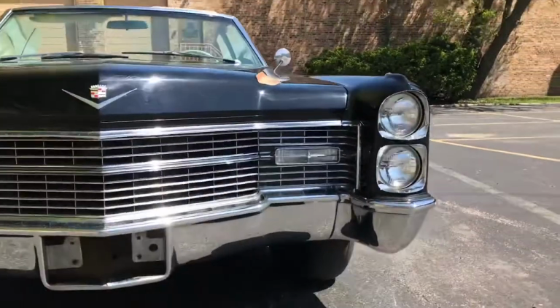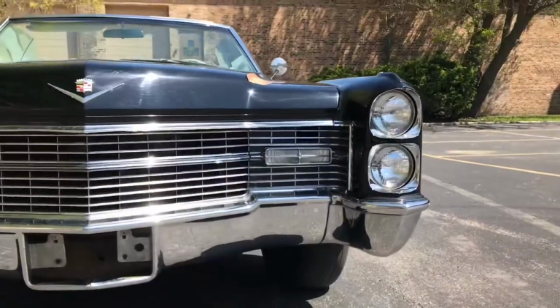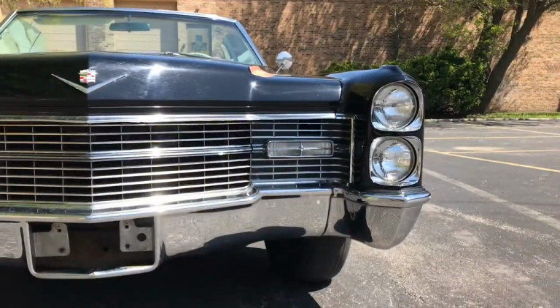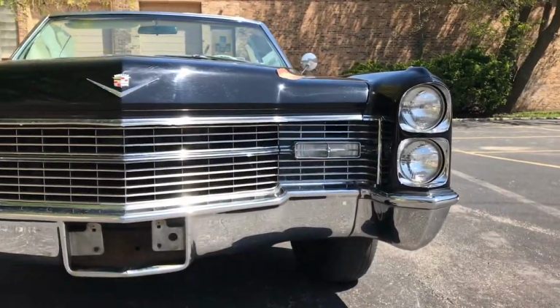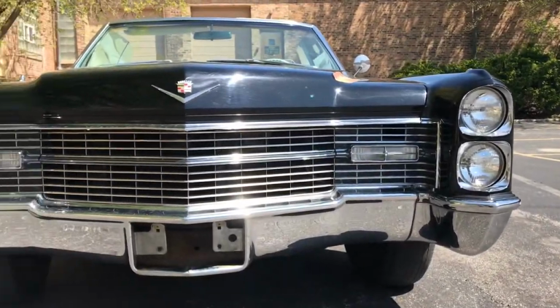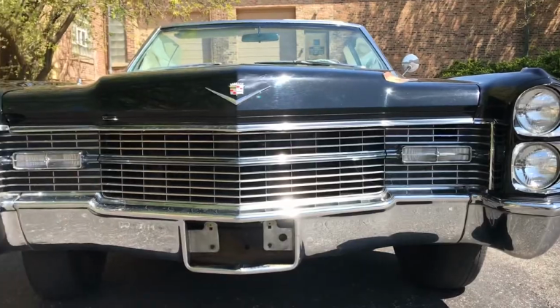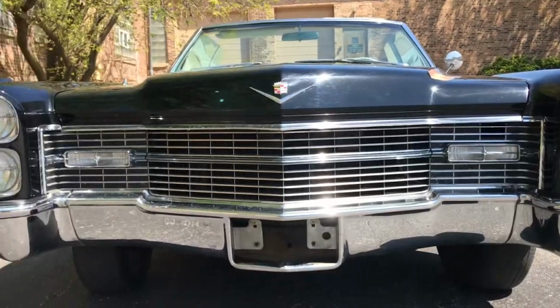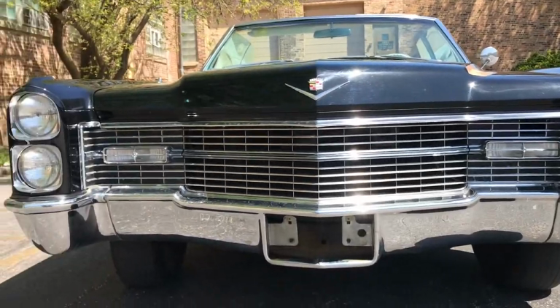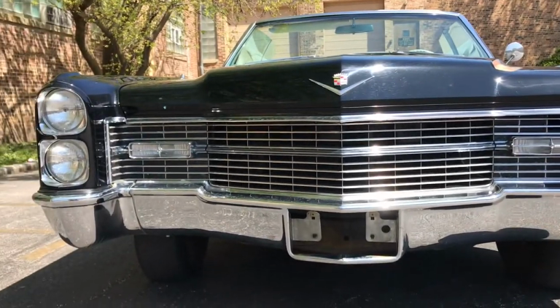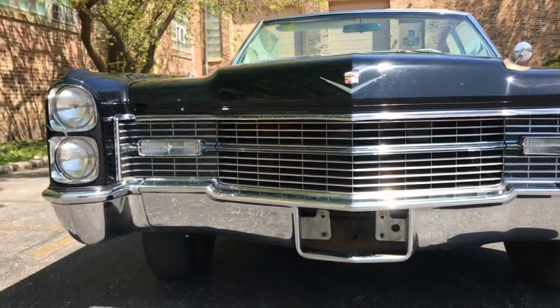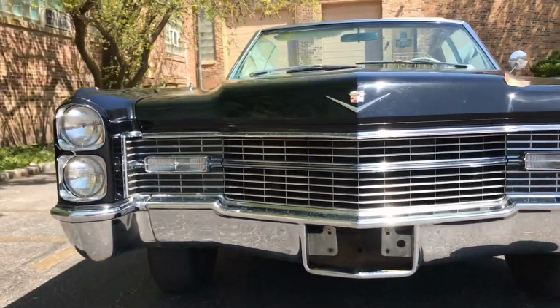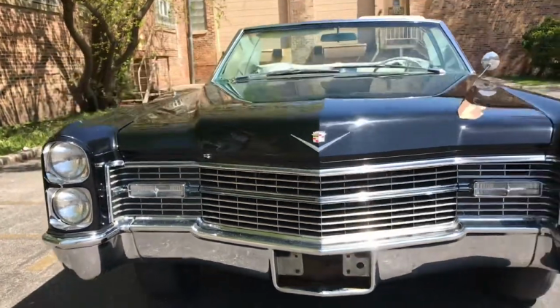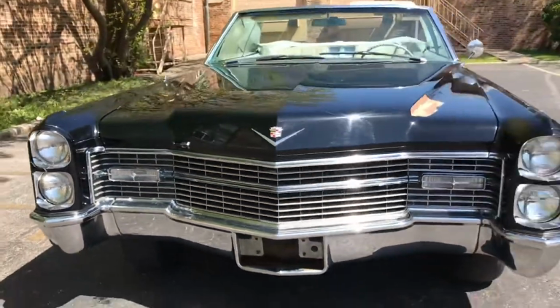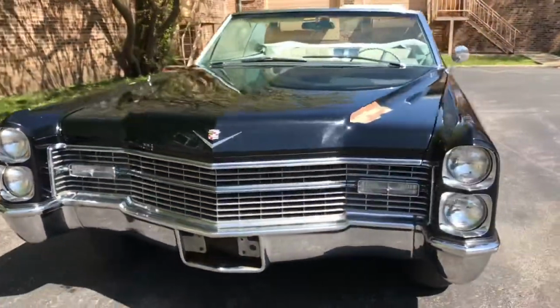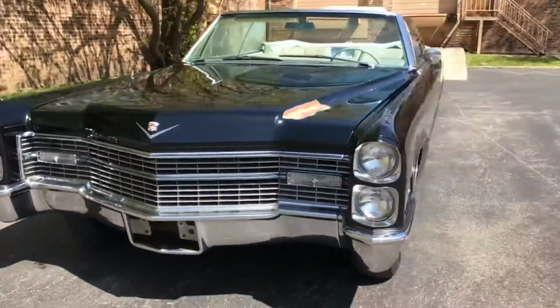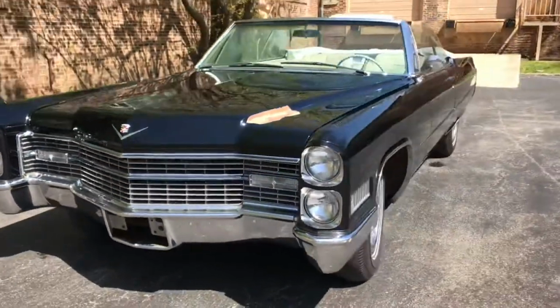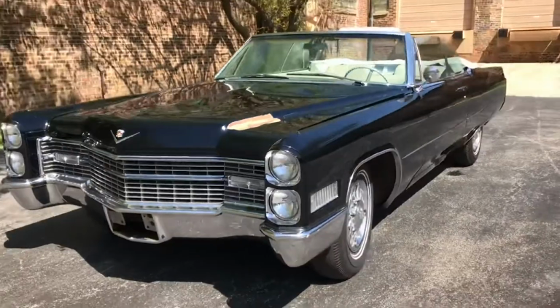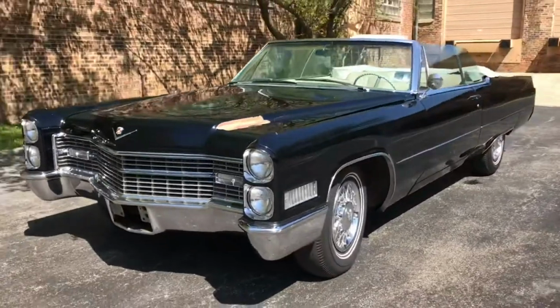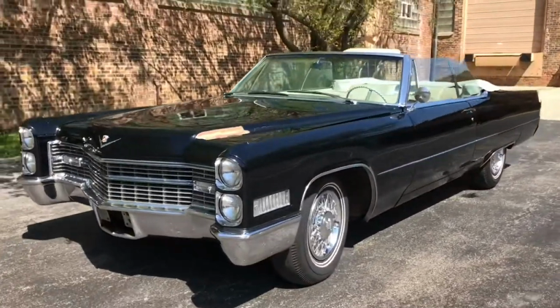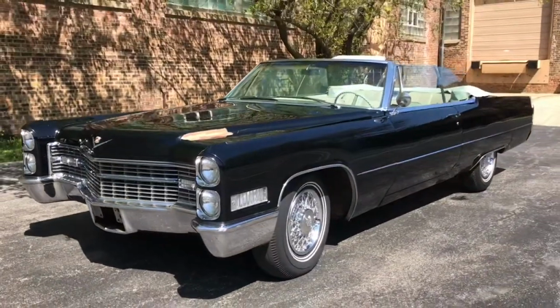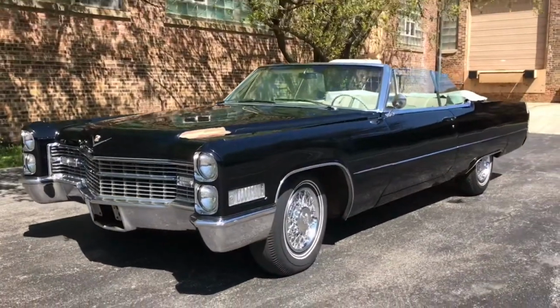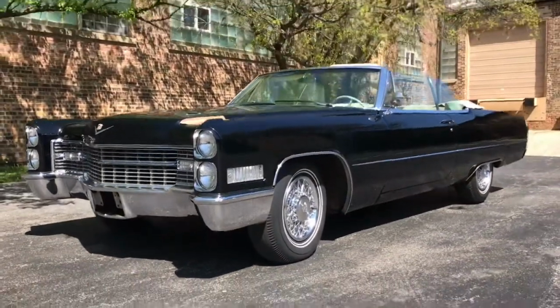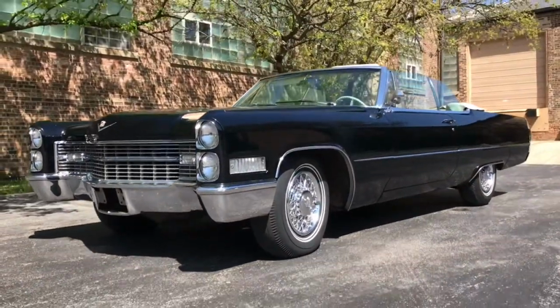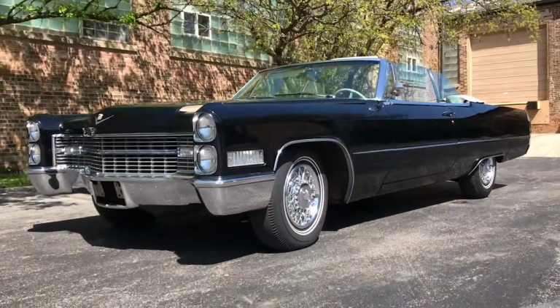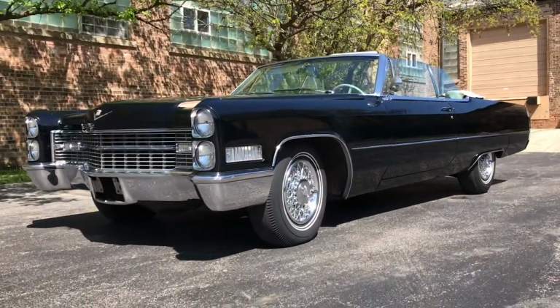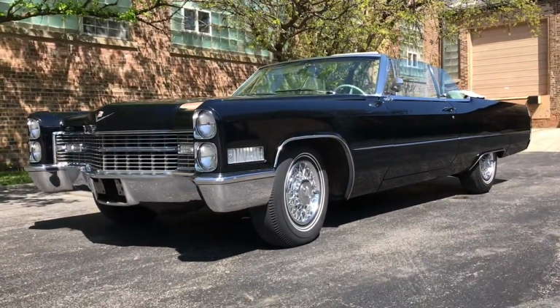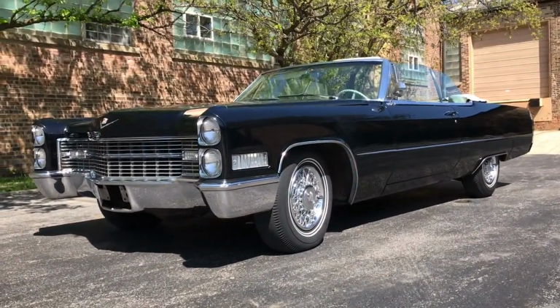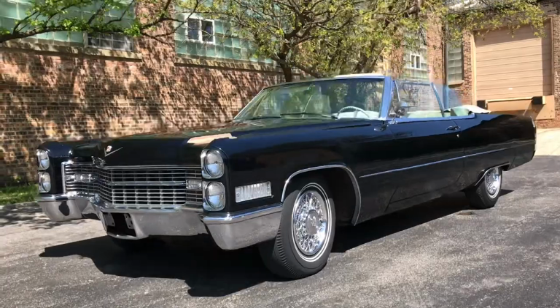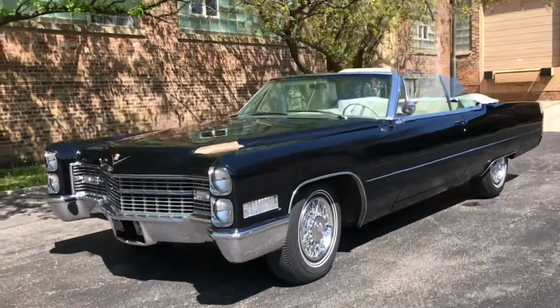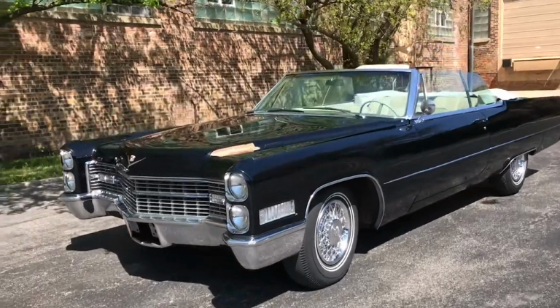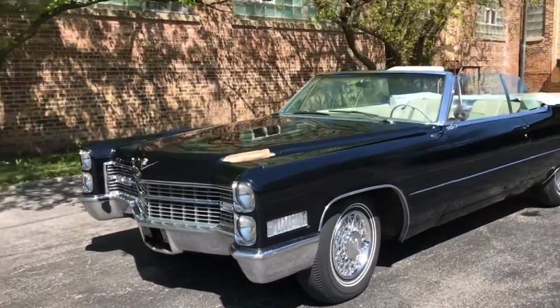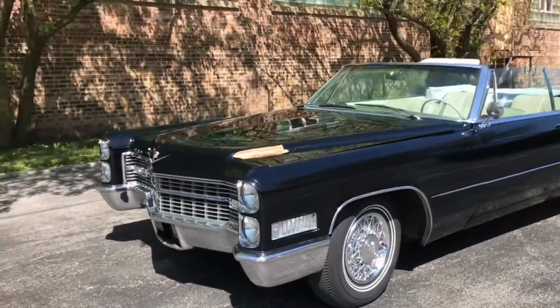We purchased the car recently from the second owner, a gentleman here in Chicago. He purchased the car from the original owner in Ohio. The car was sold new in Ohio and remained there until the early 90s when this guy brought it to Chicago.